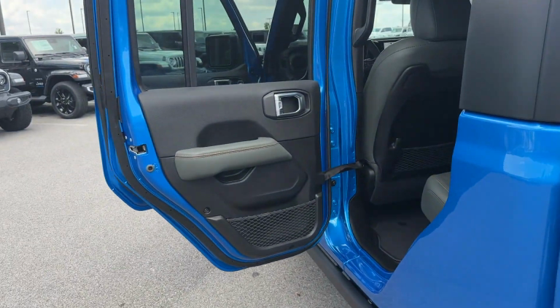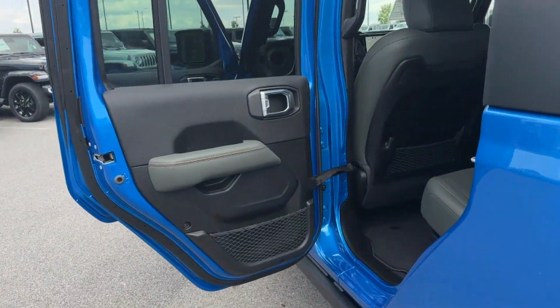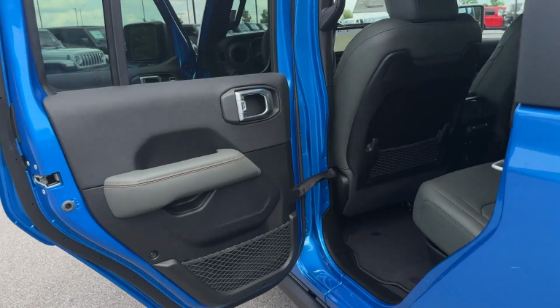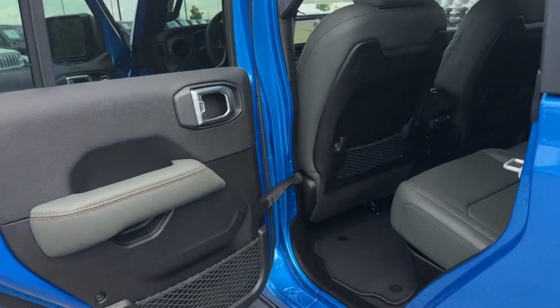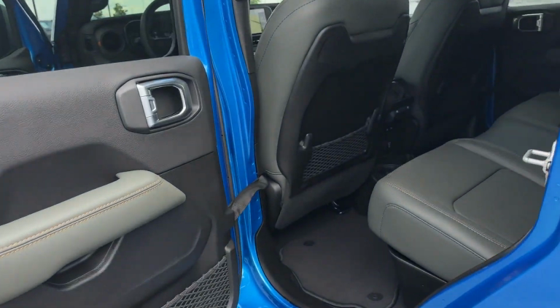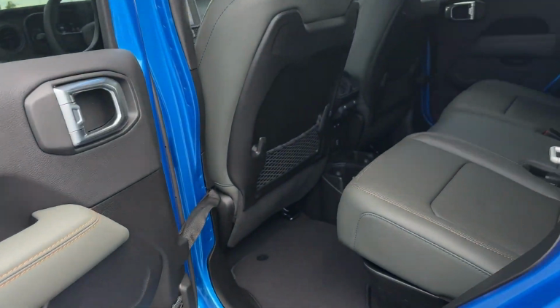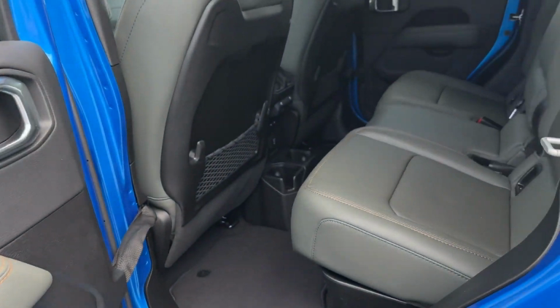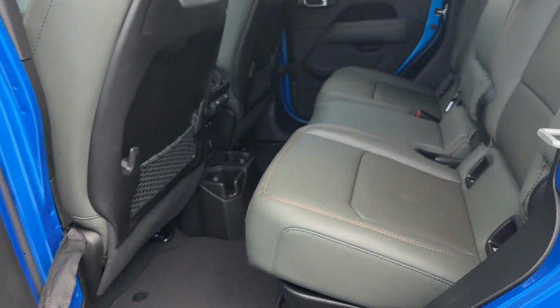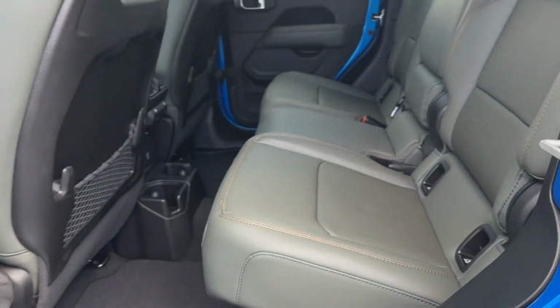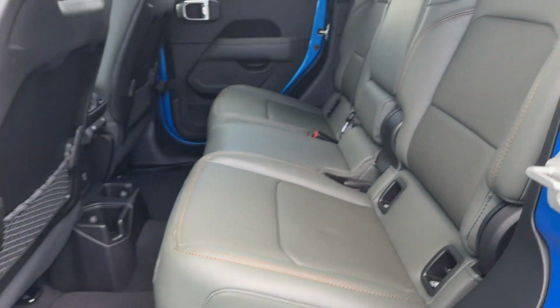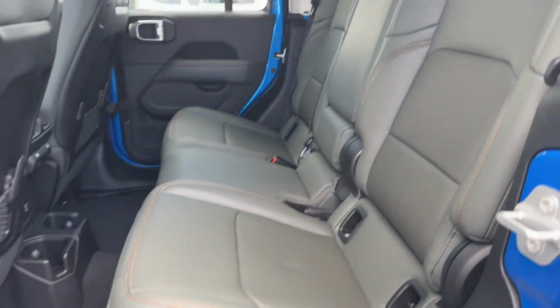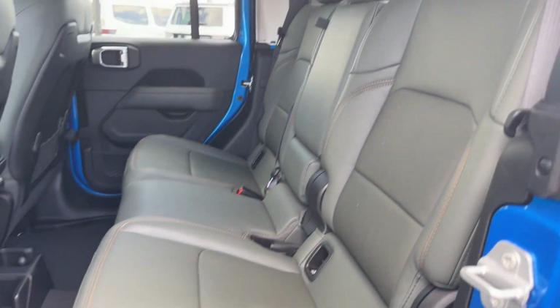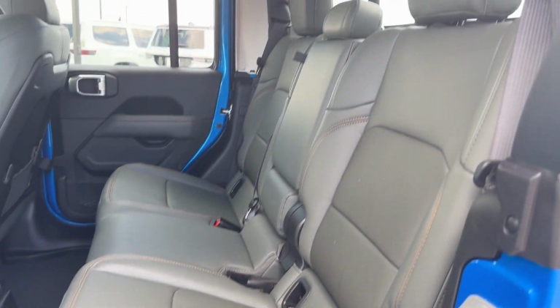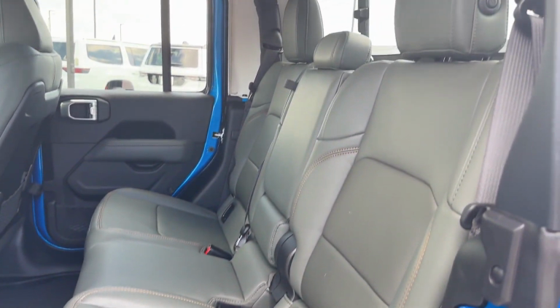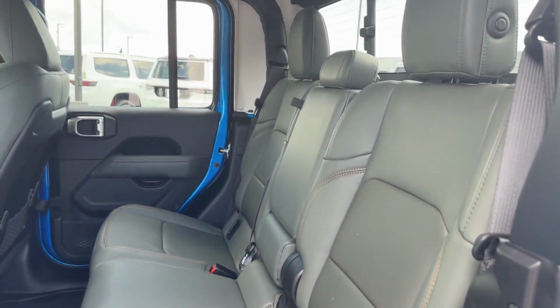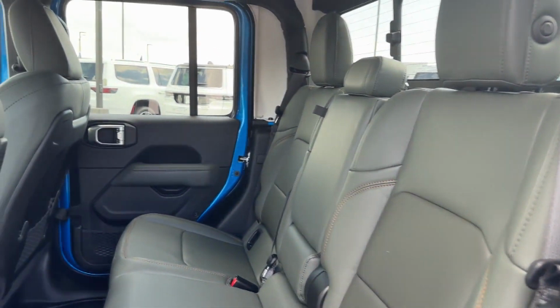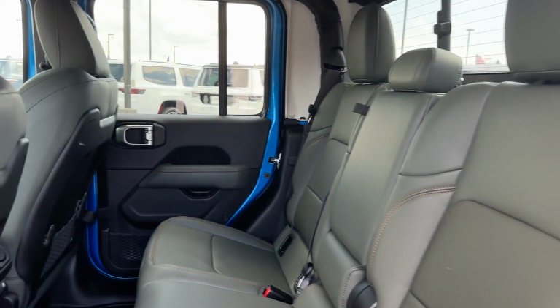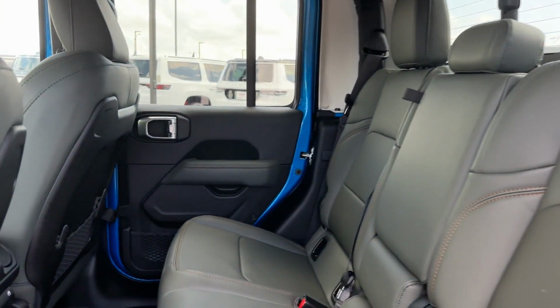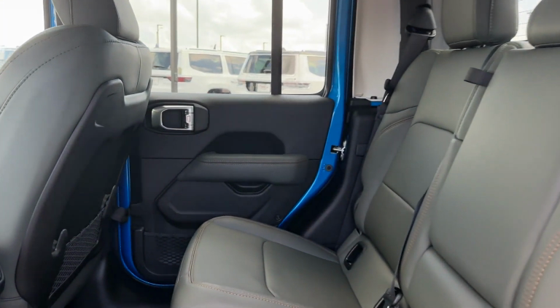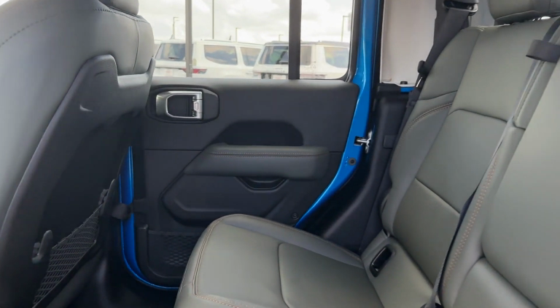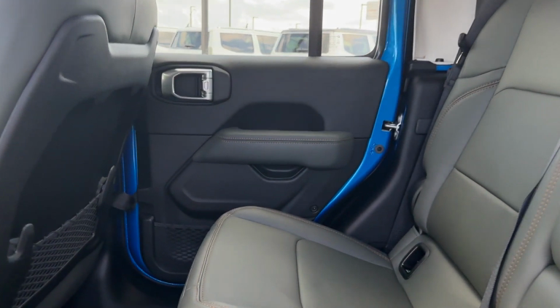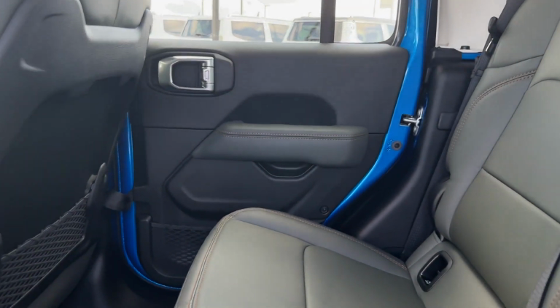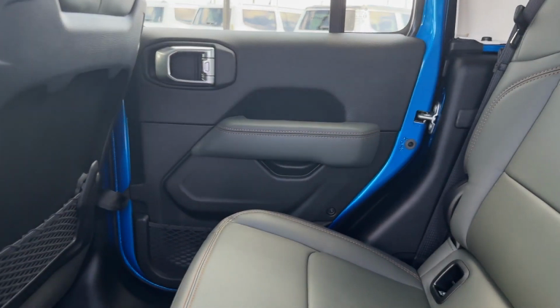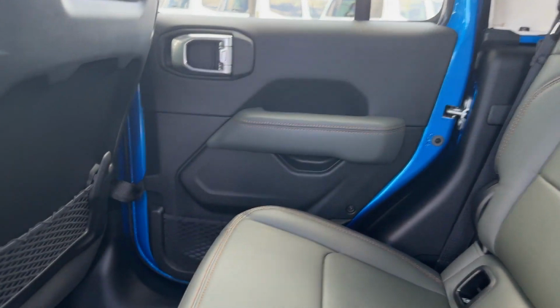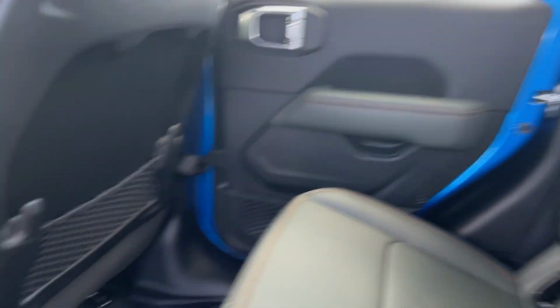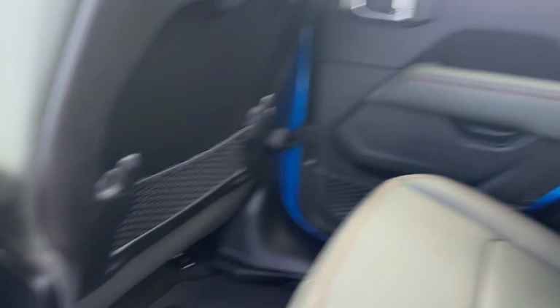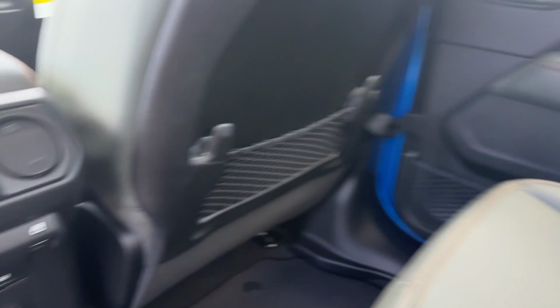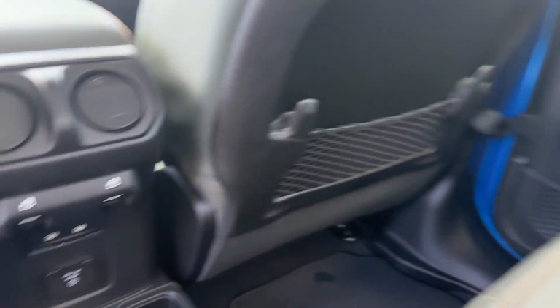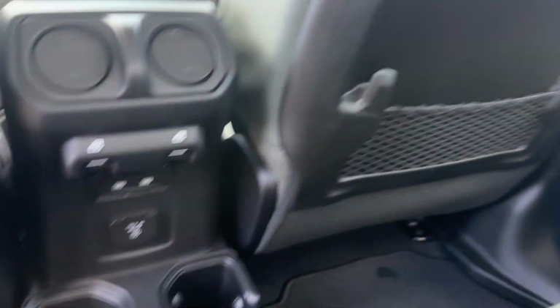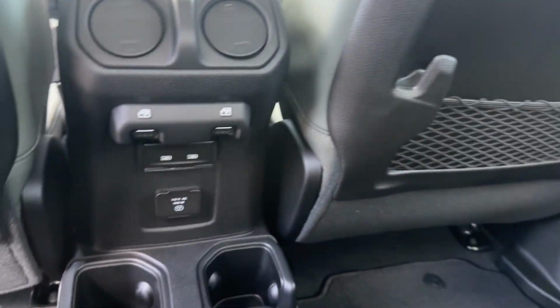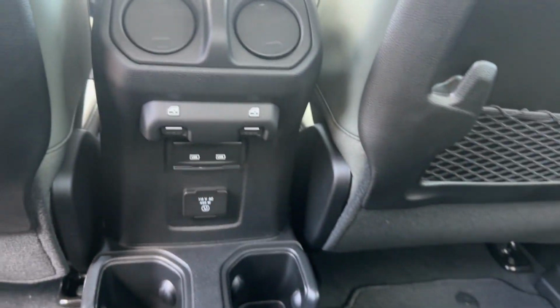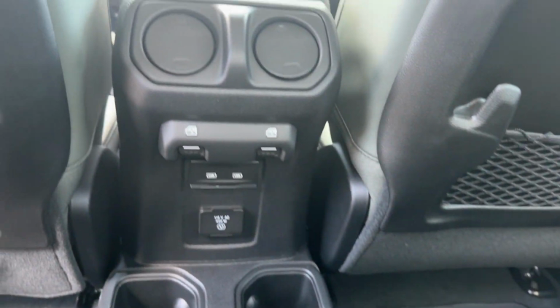Pass-through rear seat, Bluetooth, brake assist, keyless start, roll bars, auto climate control, keyless entry.